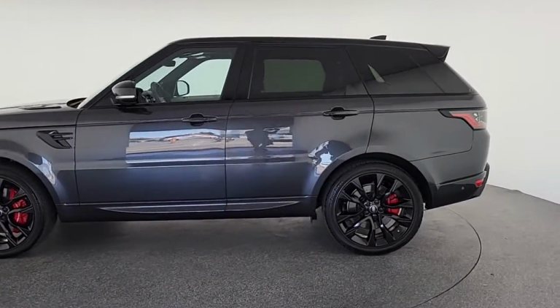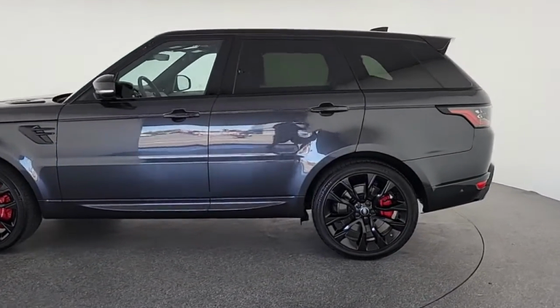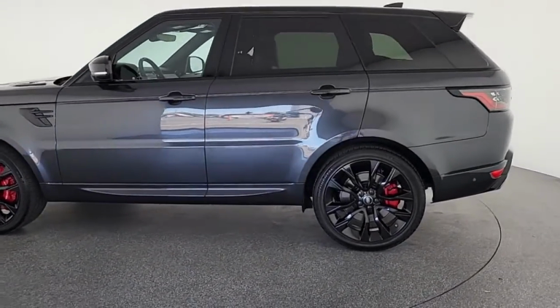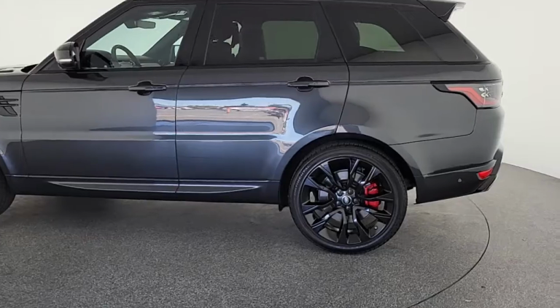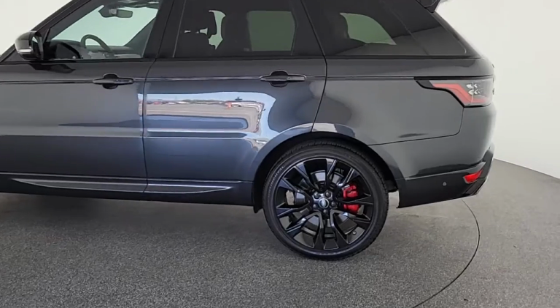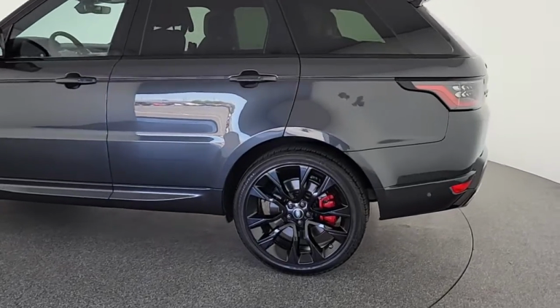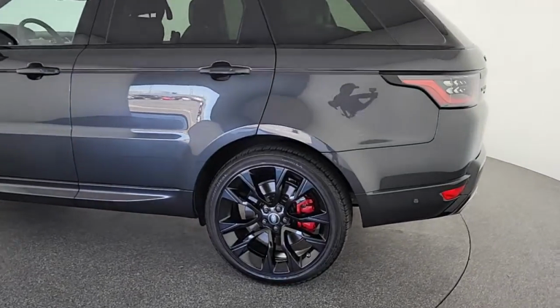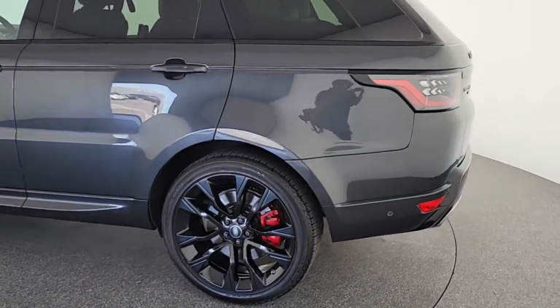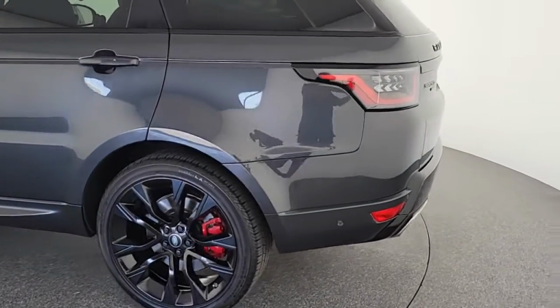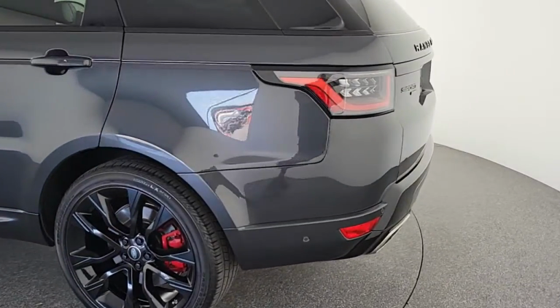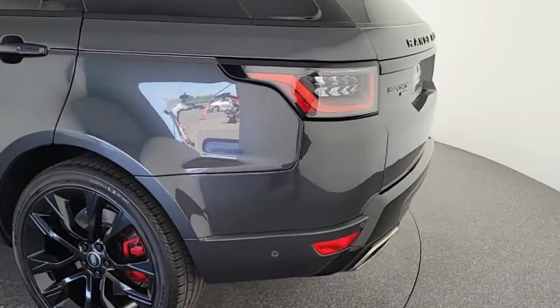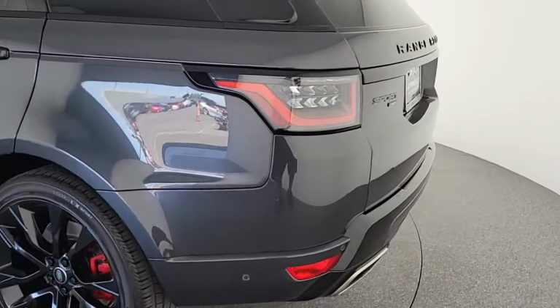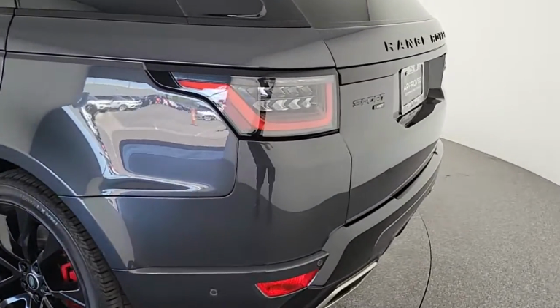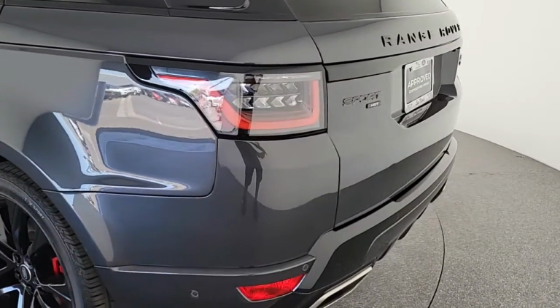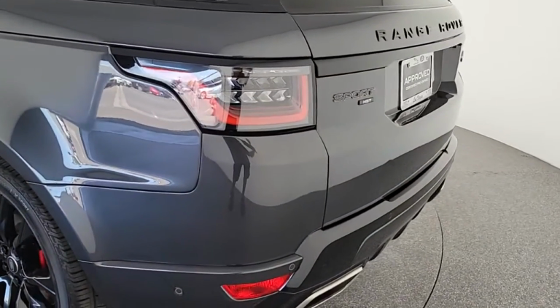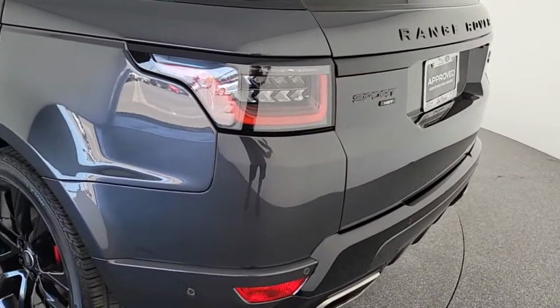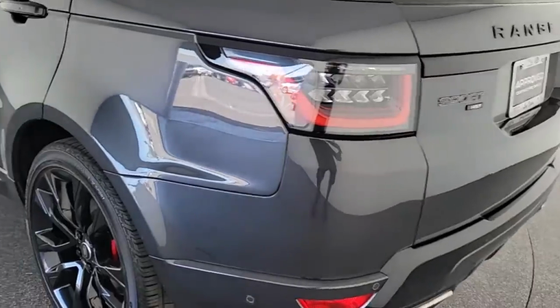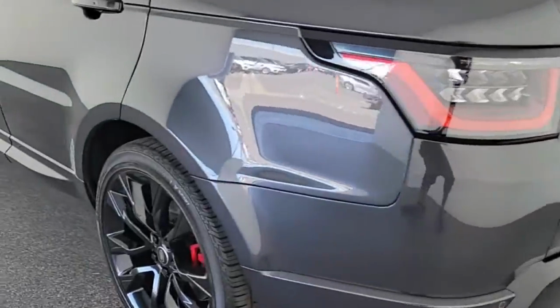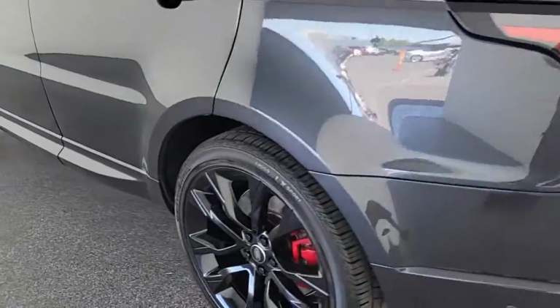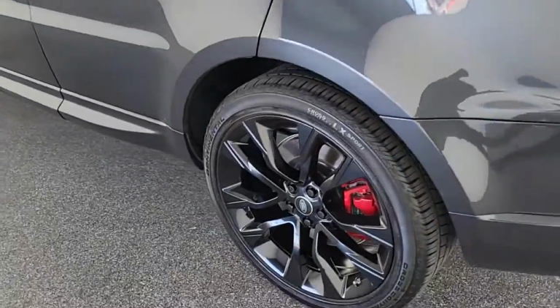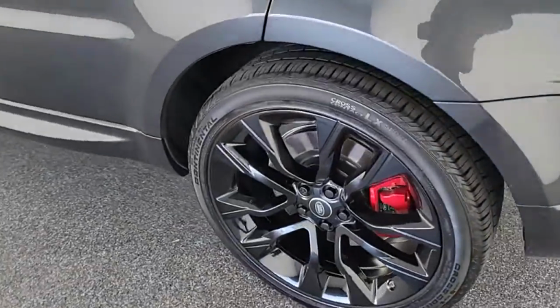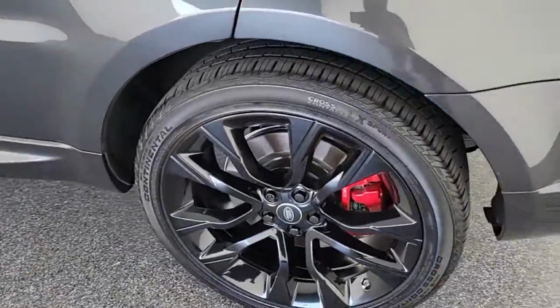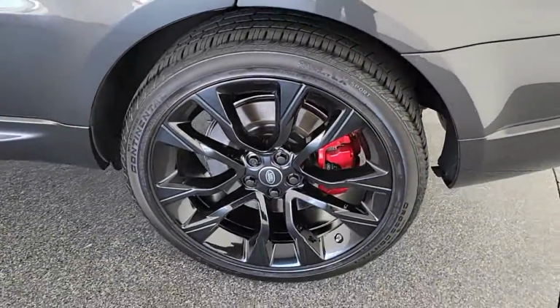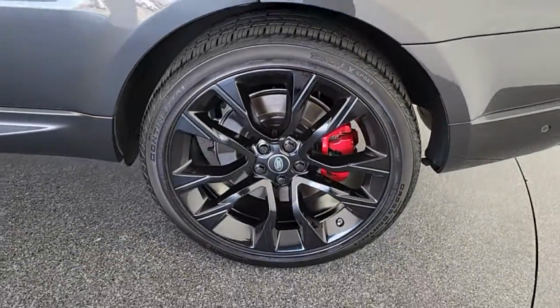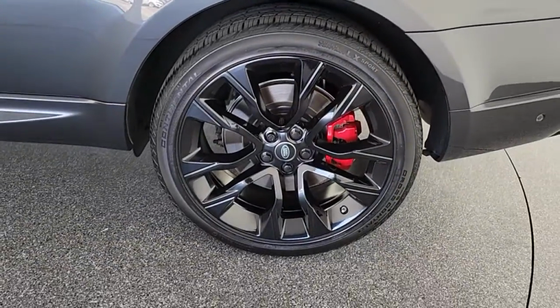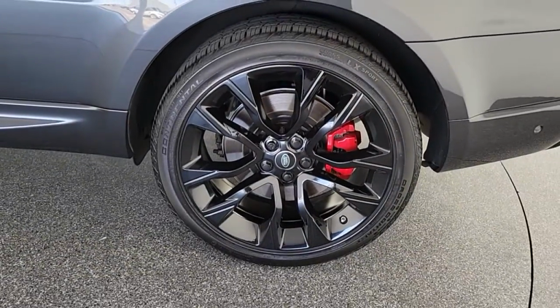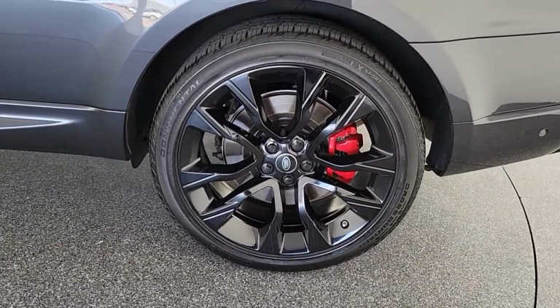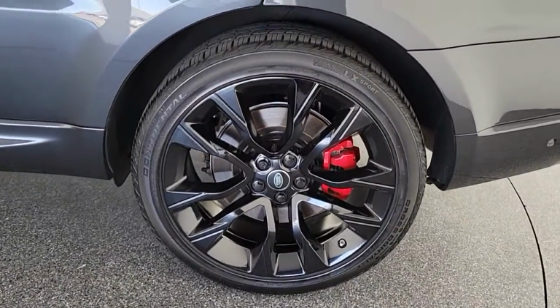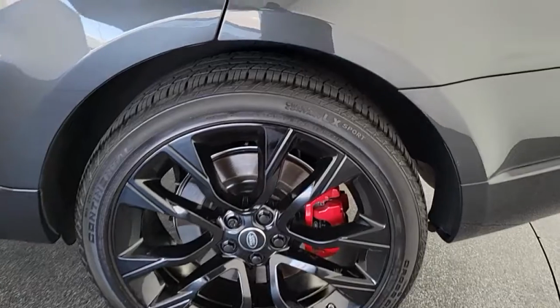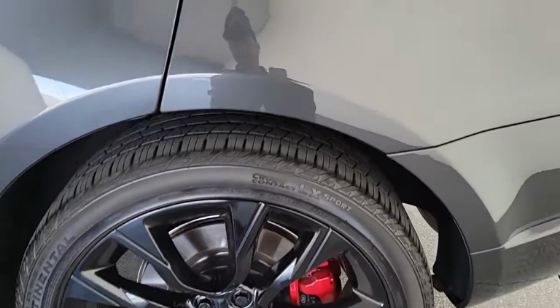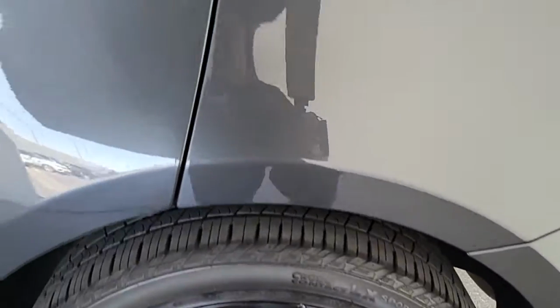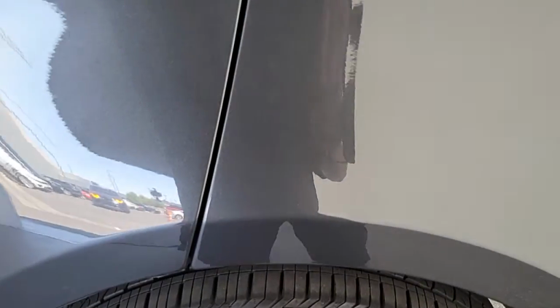Navigation system, keyless entry, sun and moonroof, power passenger seat, heated rear seat, fog lamps, power liftgate, dual-zone AC, electronic stability control, heated front seat.